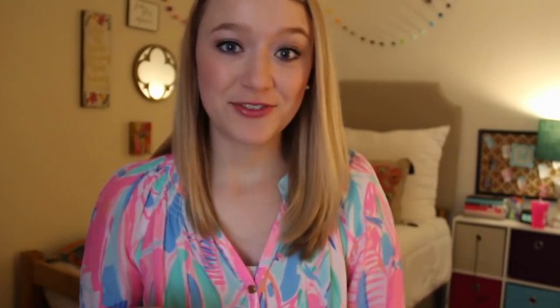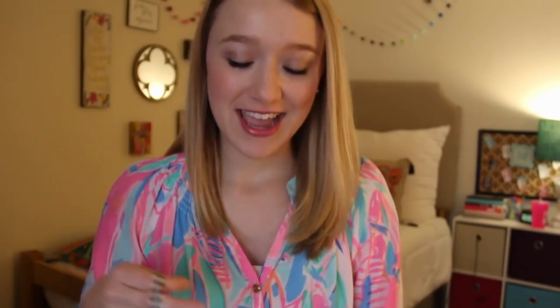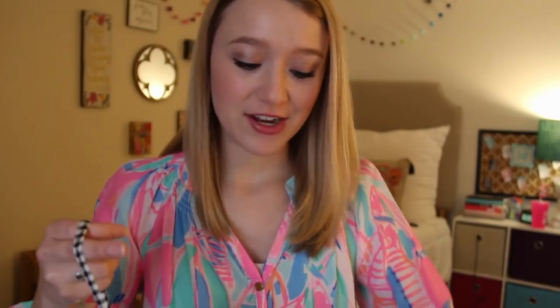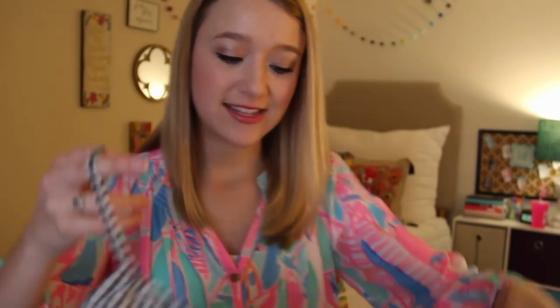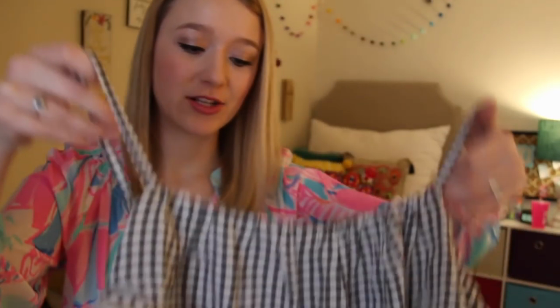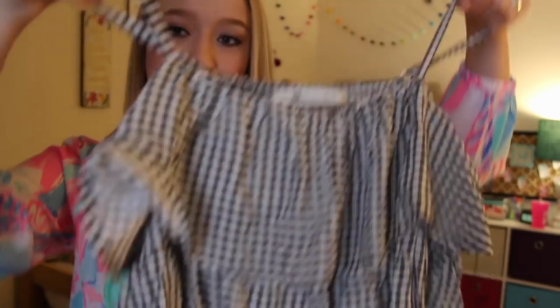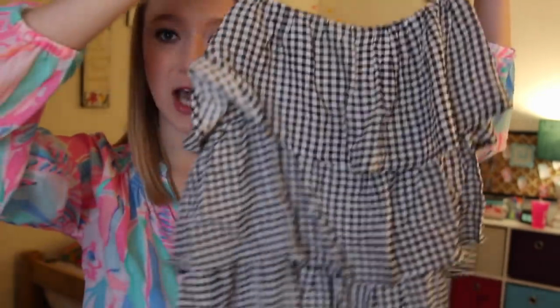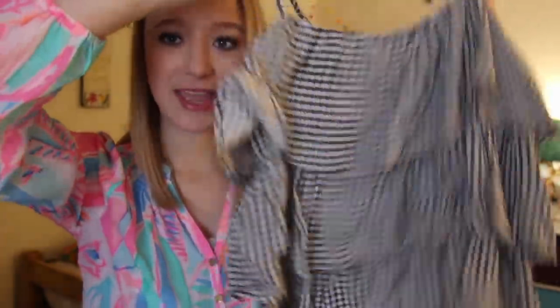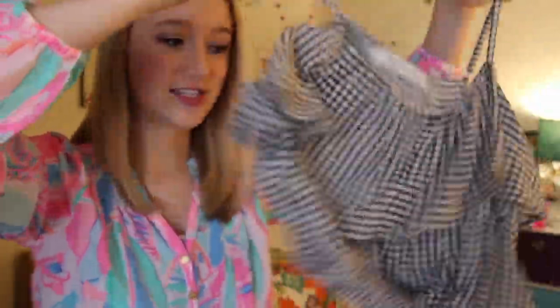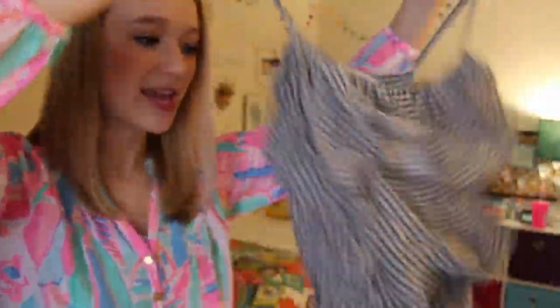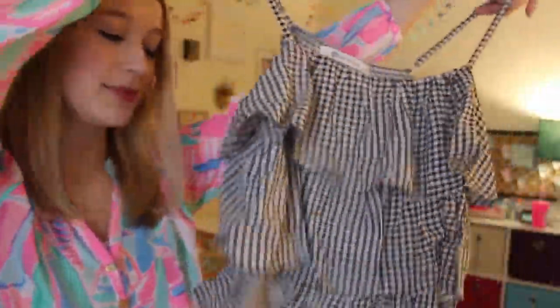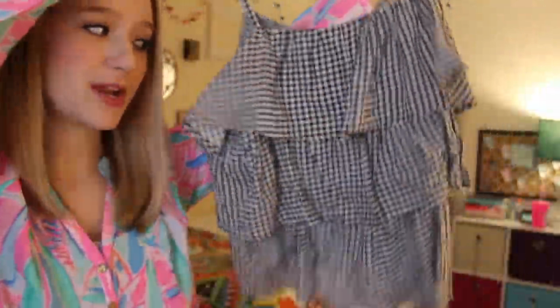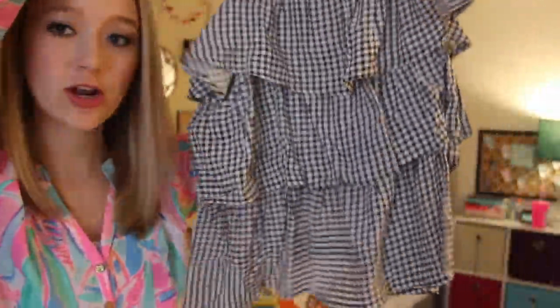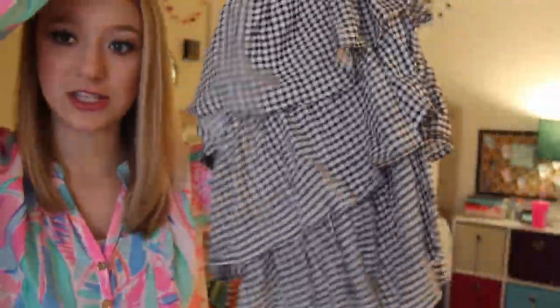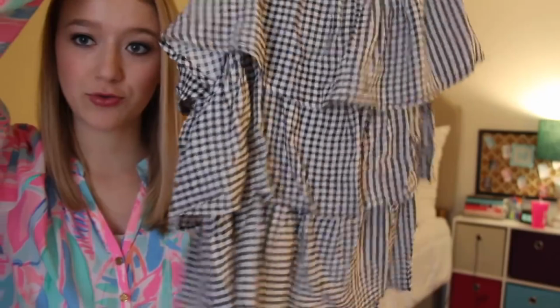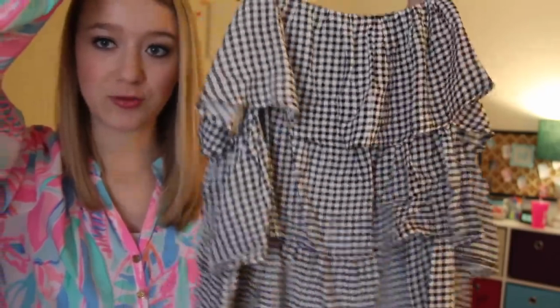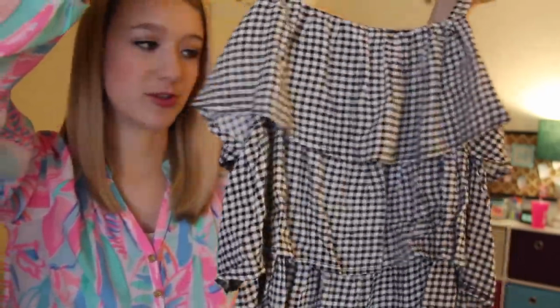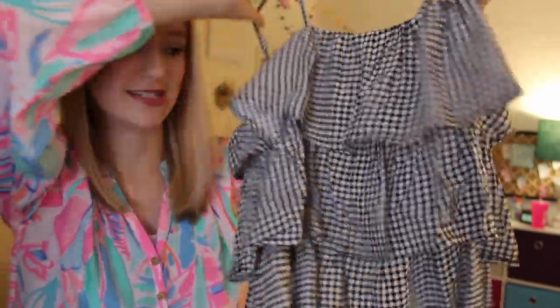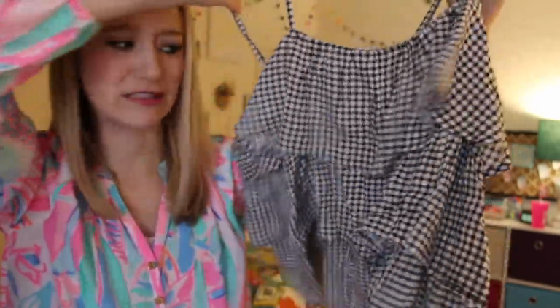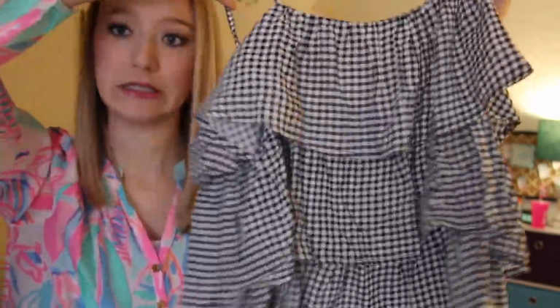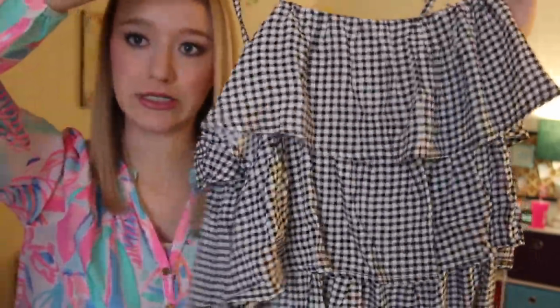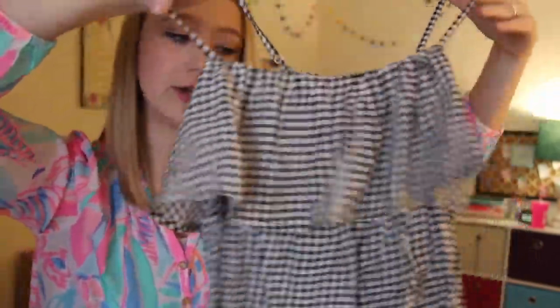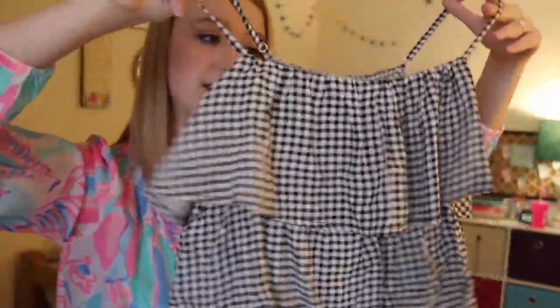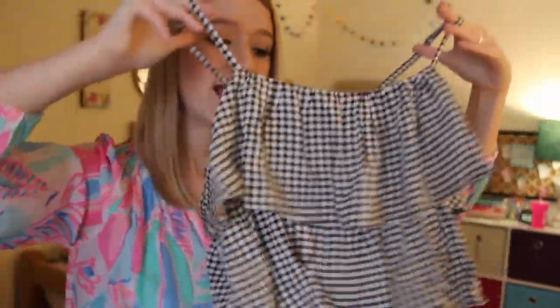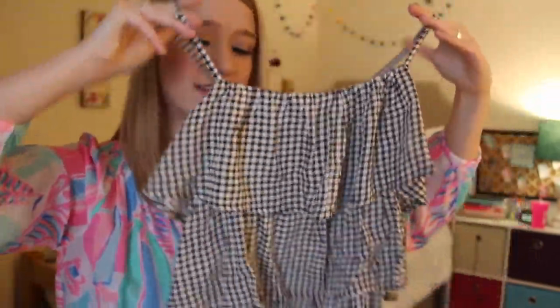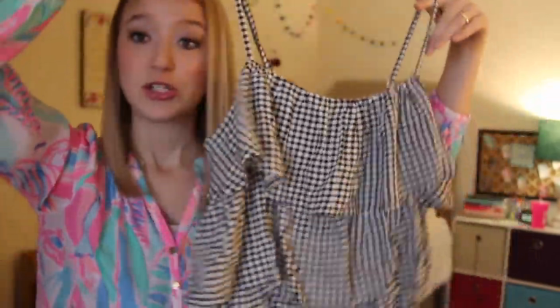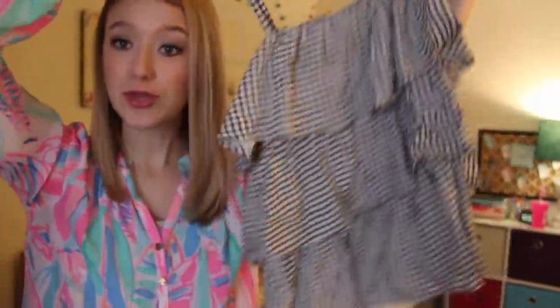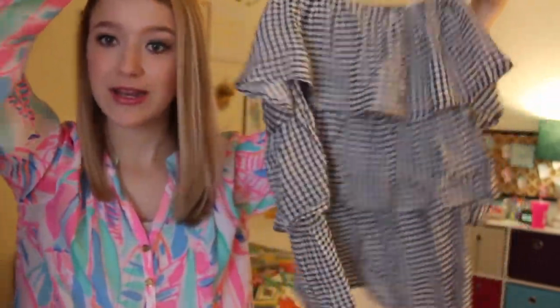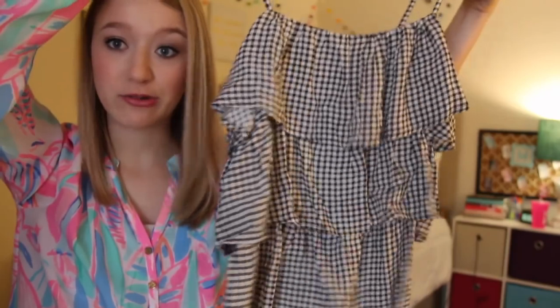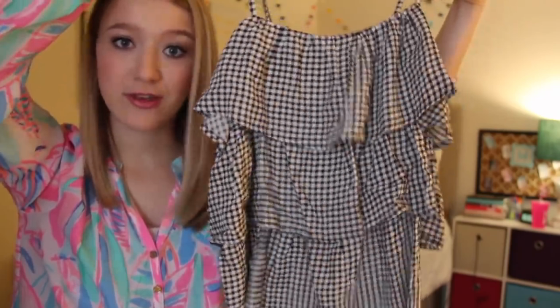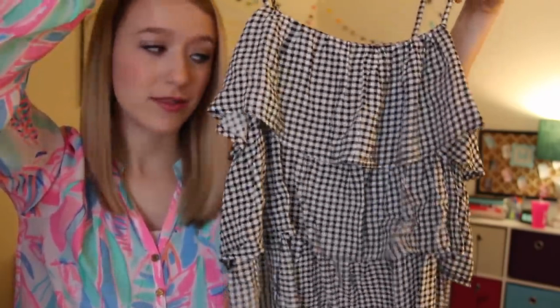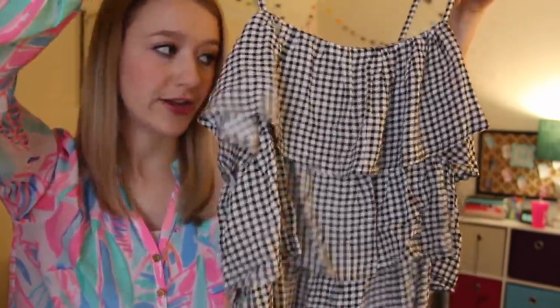The first thing I have is this little gingham top — it's a spaghetti strap top but look at all these cute fun ruffles on it. It's kind of wrinkly right now, I need to iron it, but I think it's so cute and it'll be great for the hot weather down there.